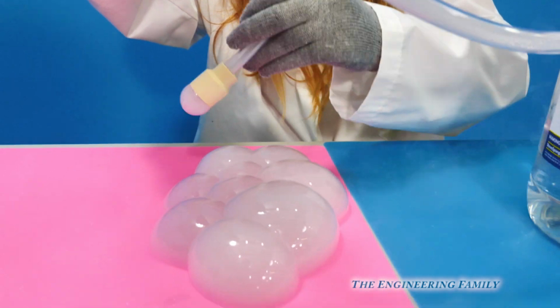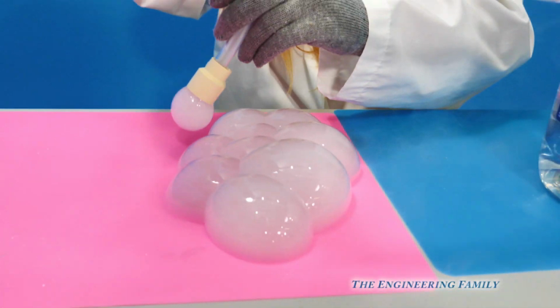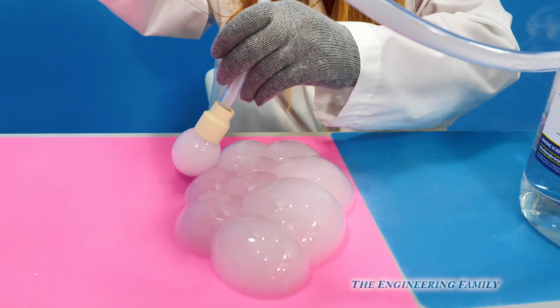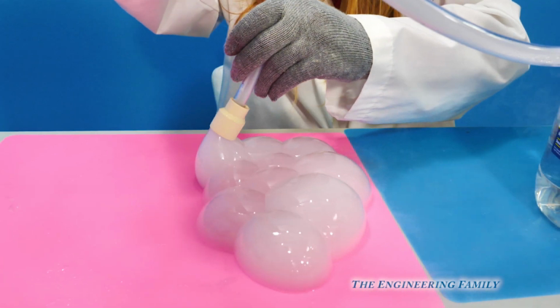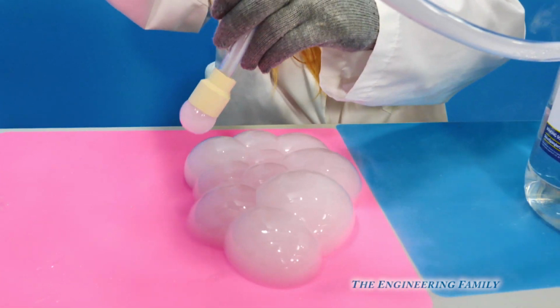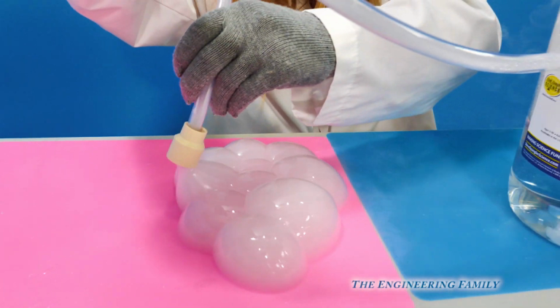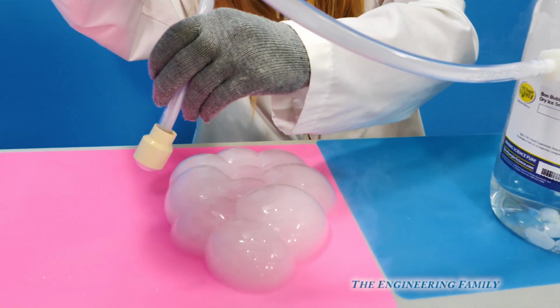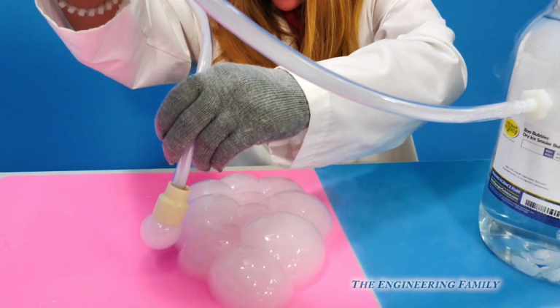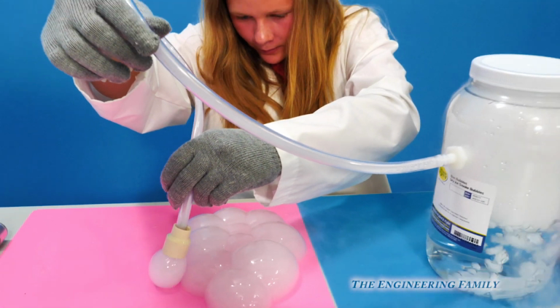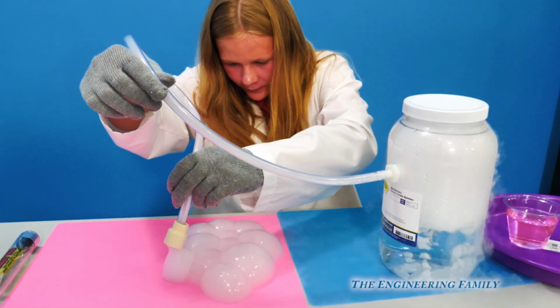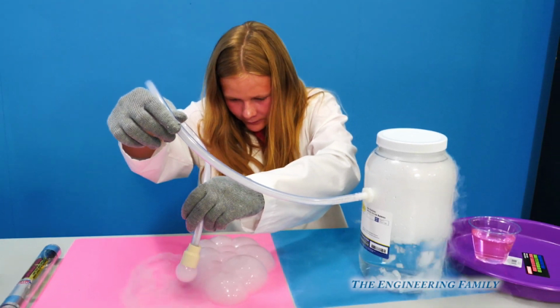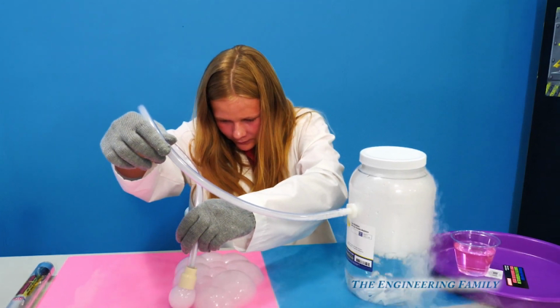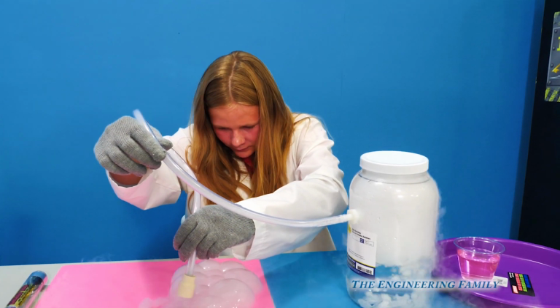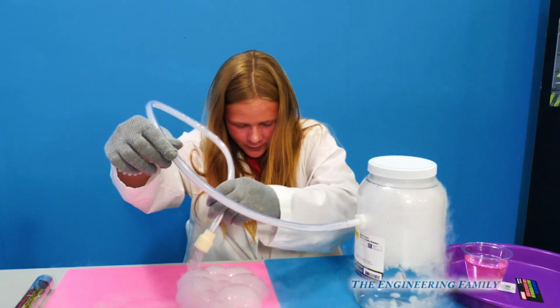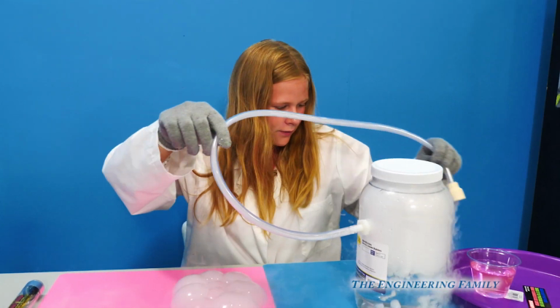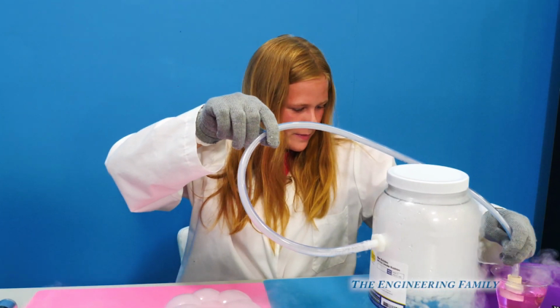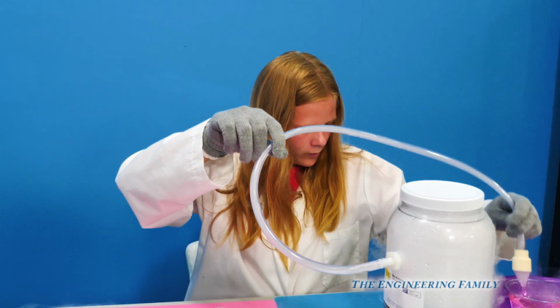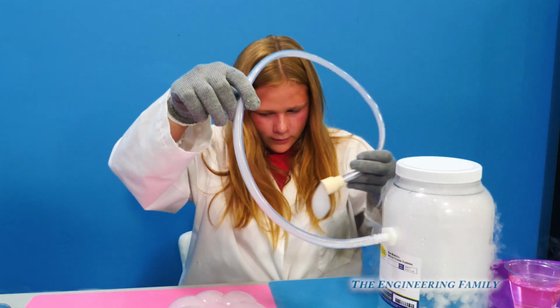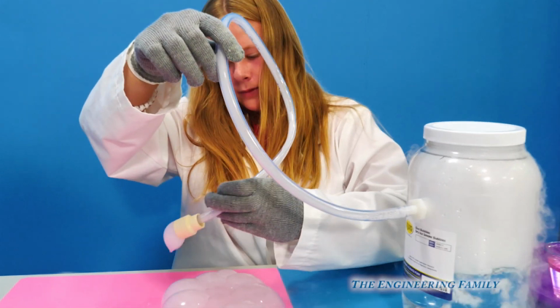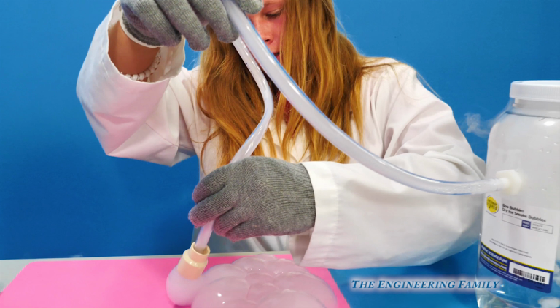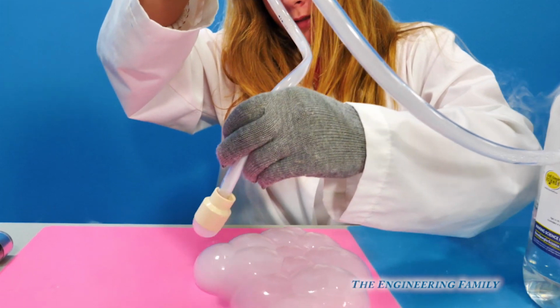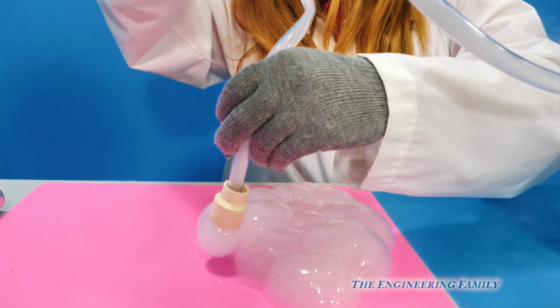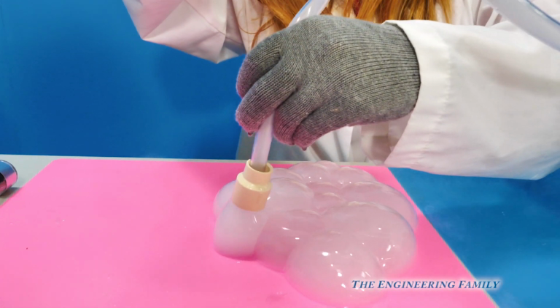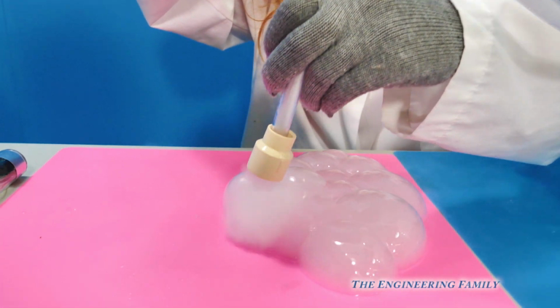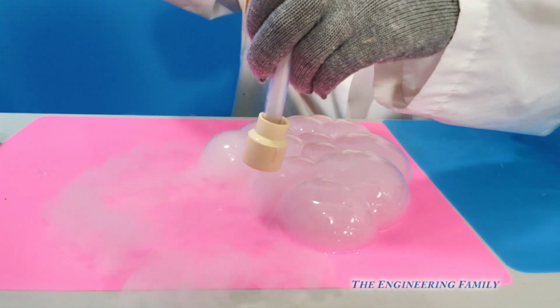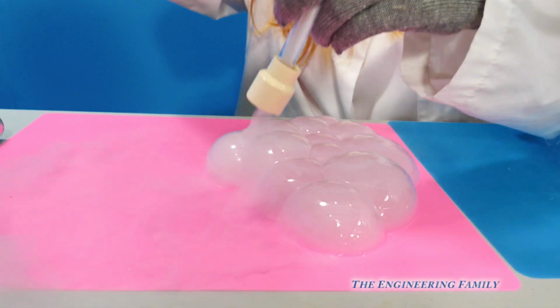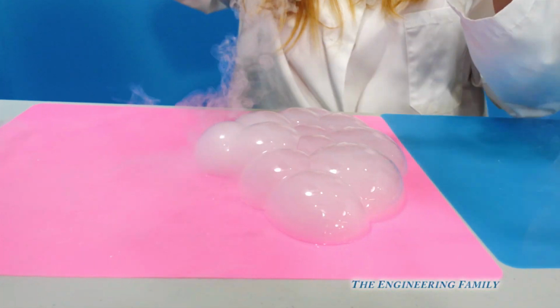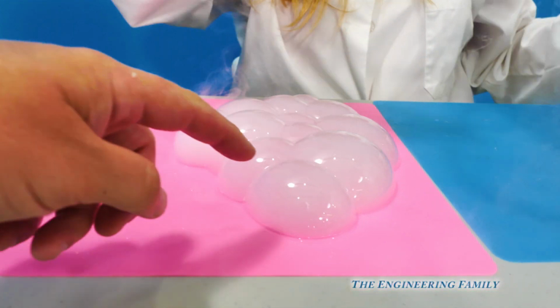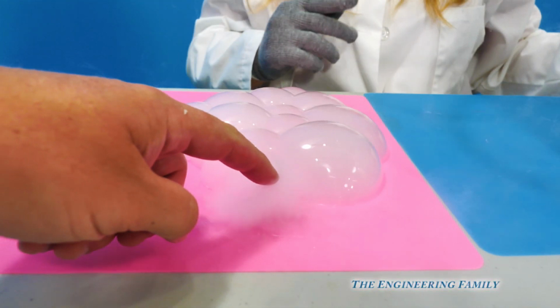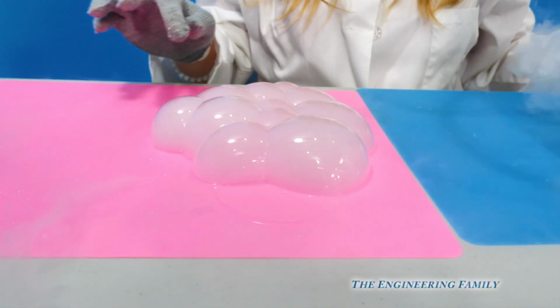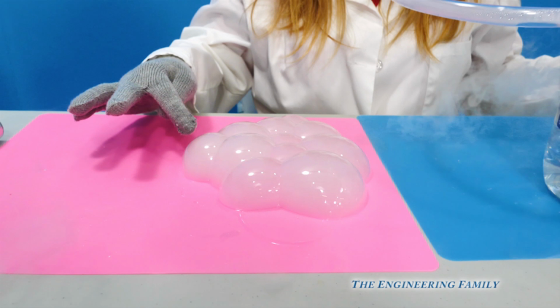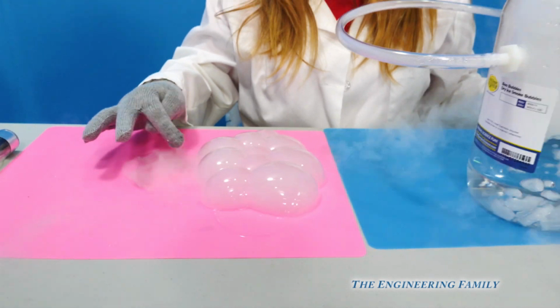Can I touch one? If you touch one the whole thing will pop. Do you think all of them will pop or just one of them will pop? All right, so she's going to put one more. So these are our dry ice bubbles. I'm going to pop one. Just one popped.